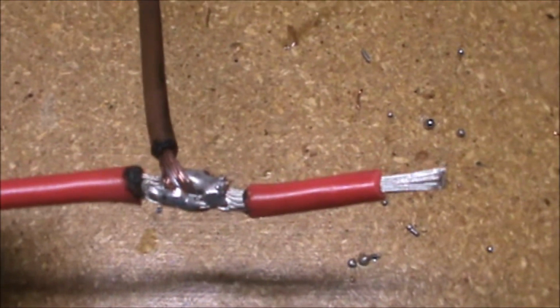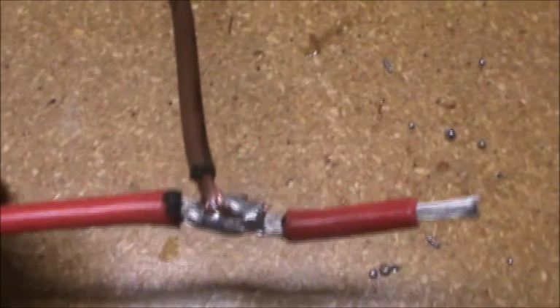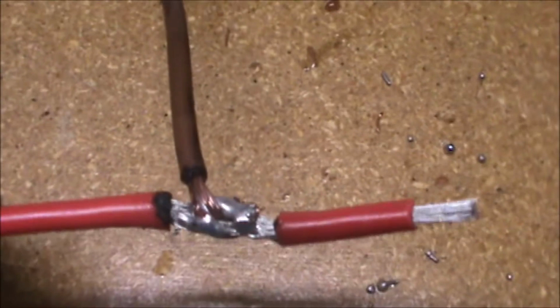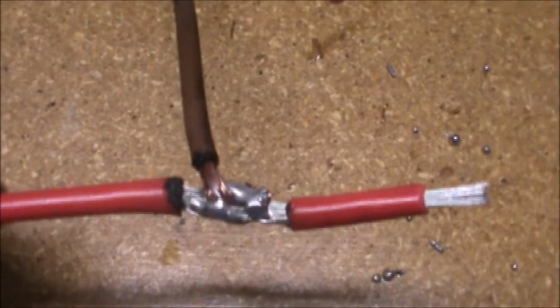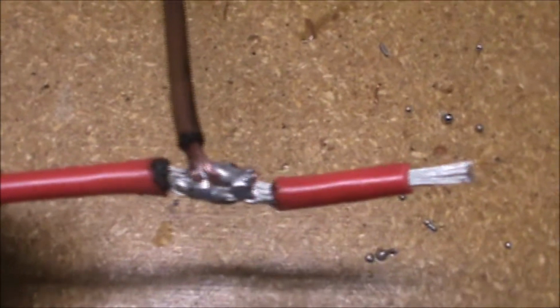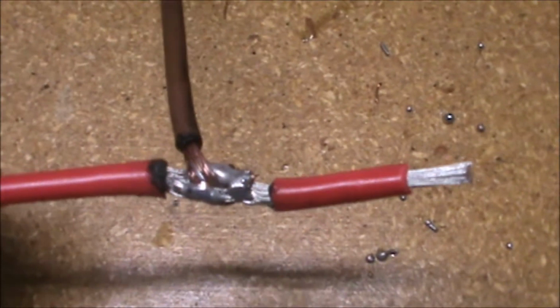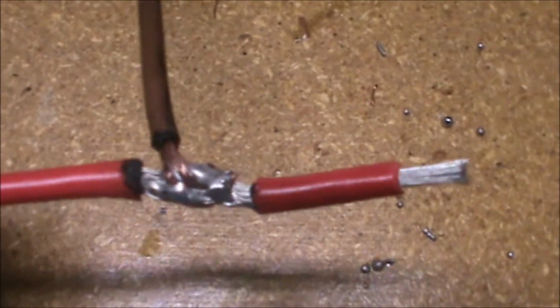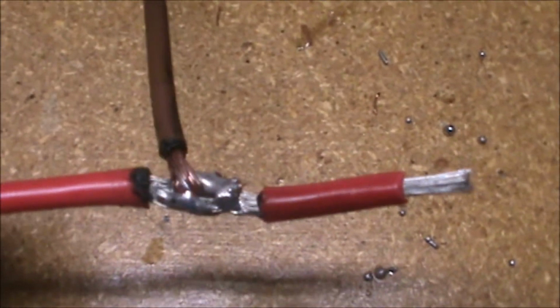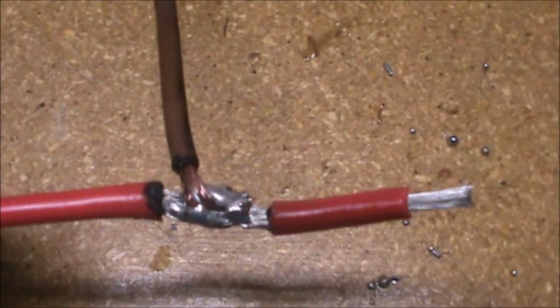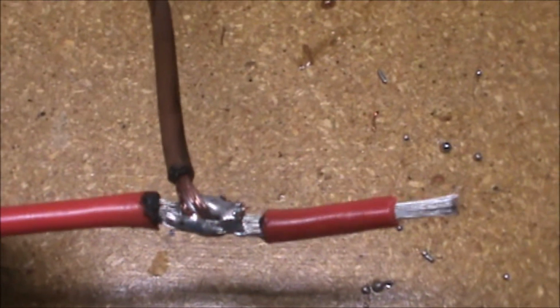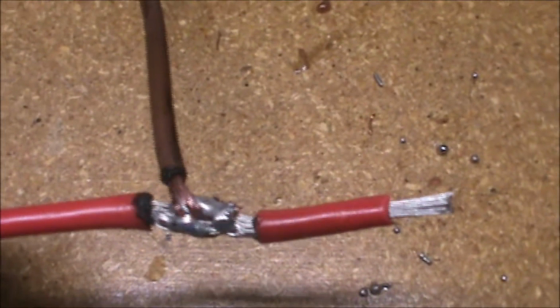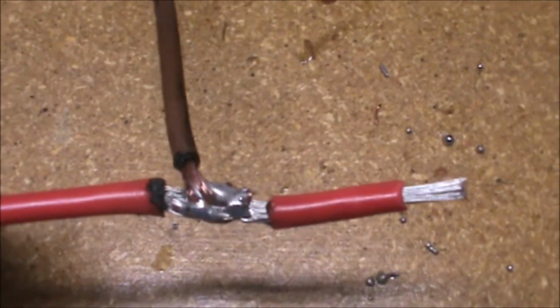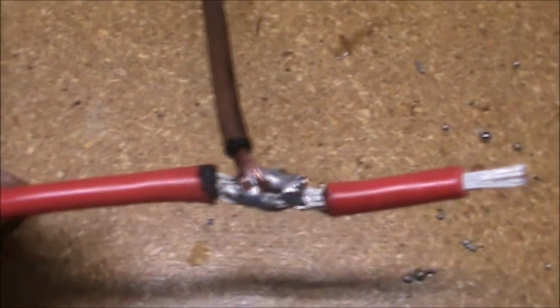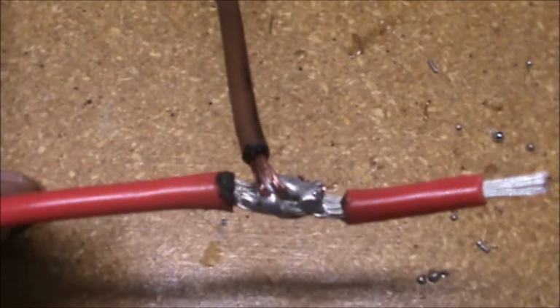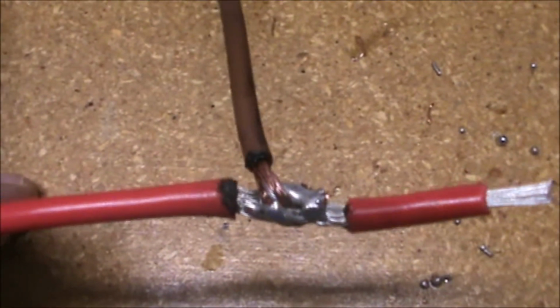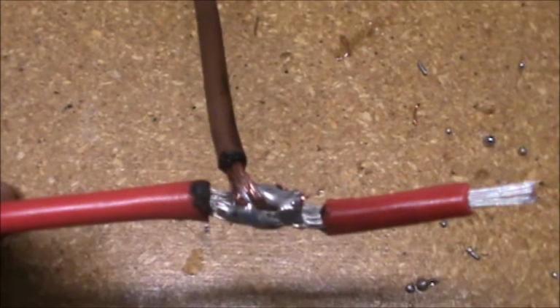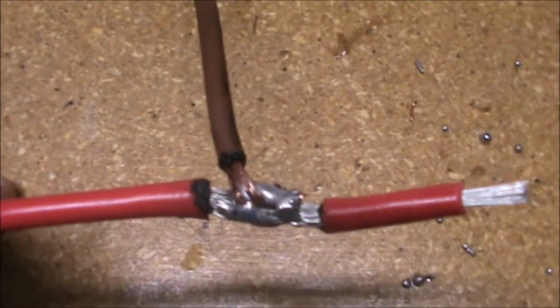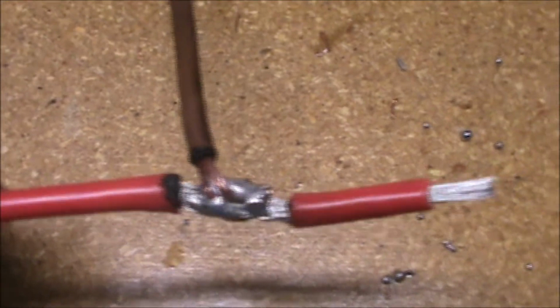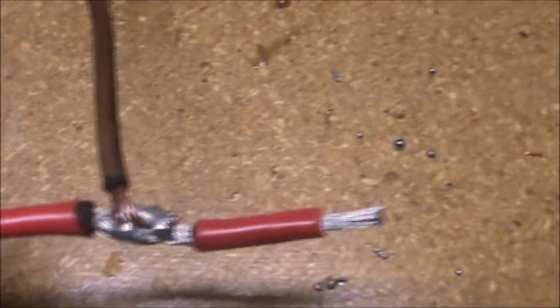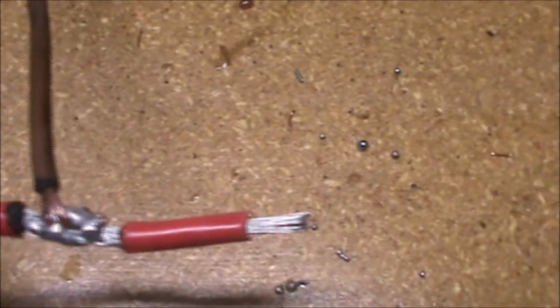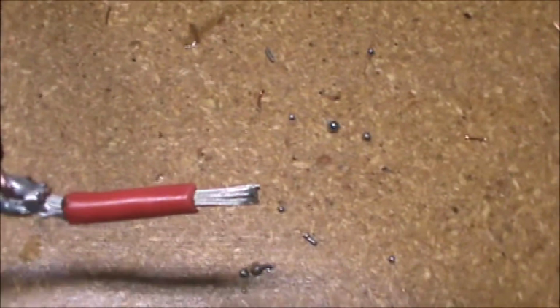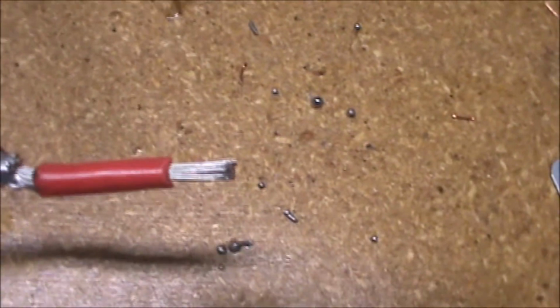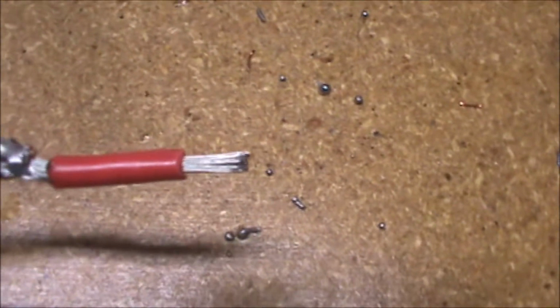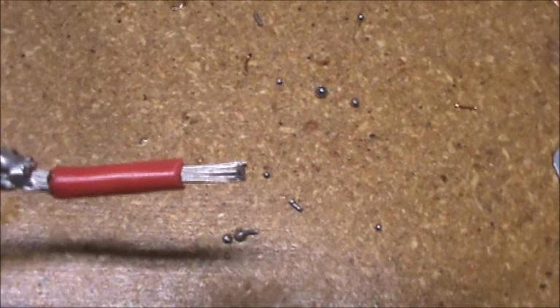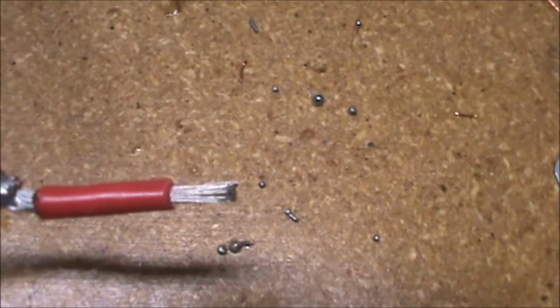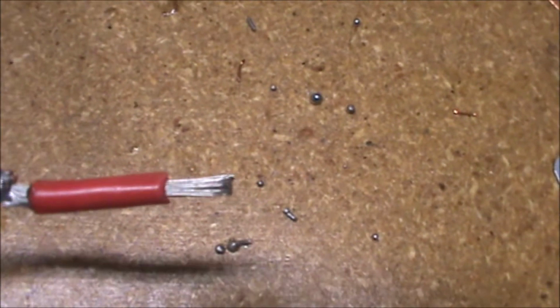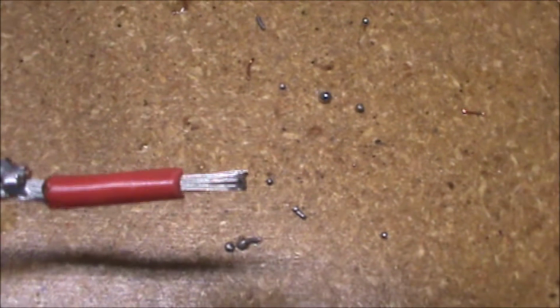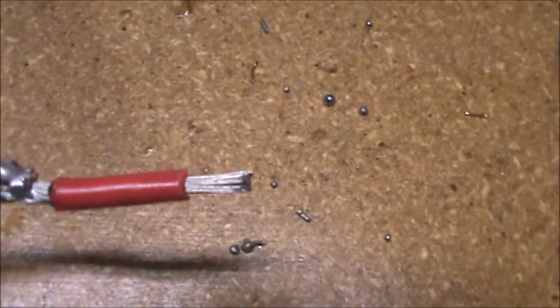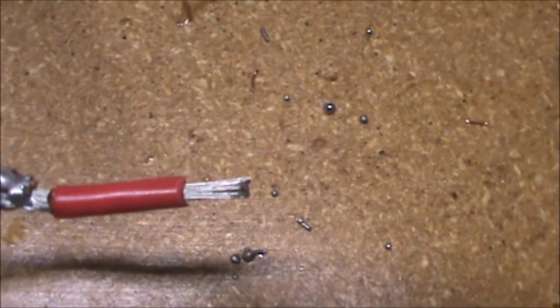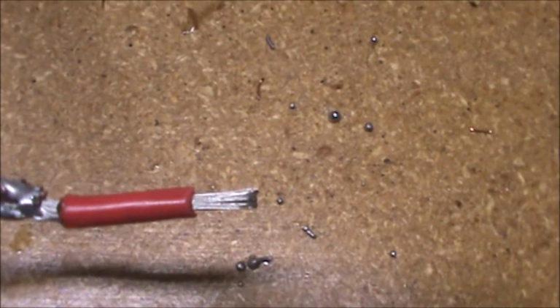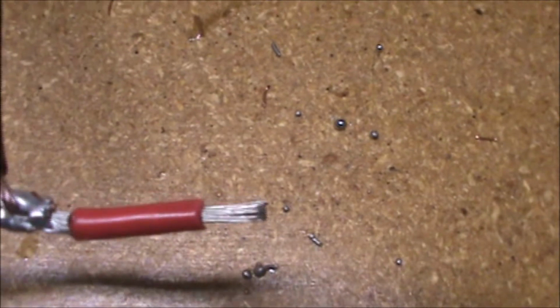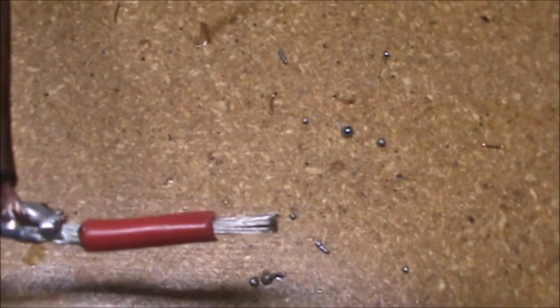I will cover this with electrical tape since the heat shrink tubing won't do the job here, and the next thing I'll do is connect this end to the power in the car.